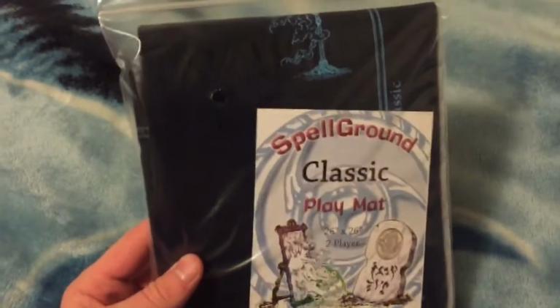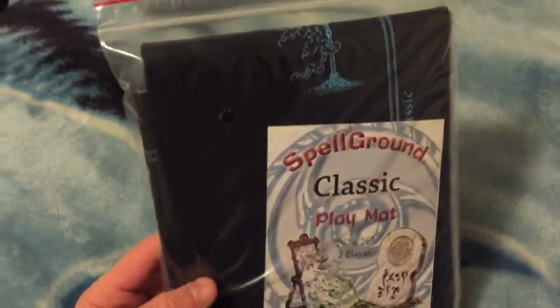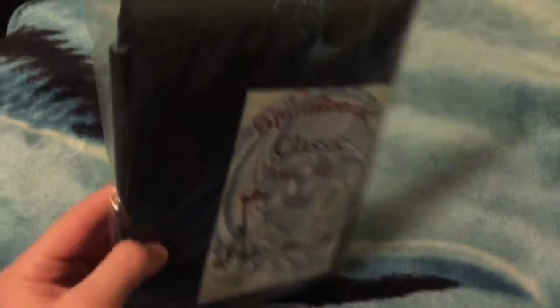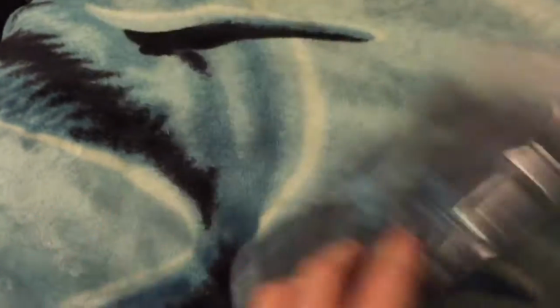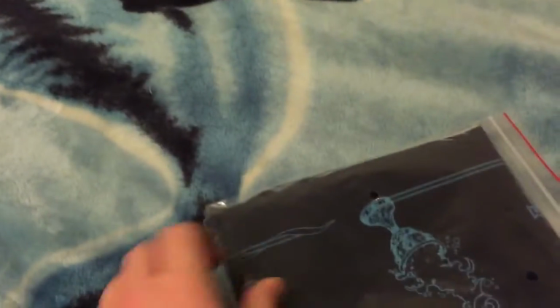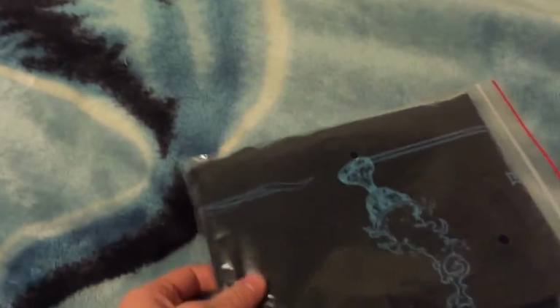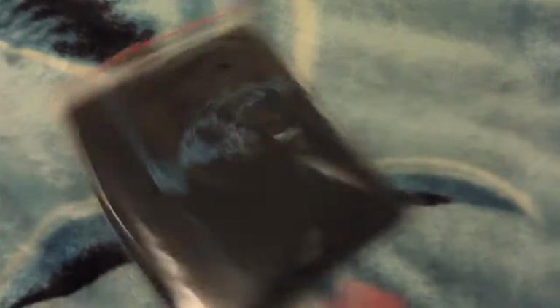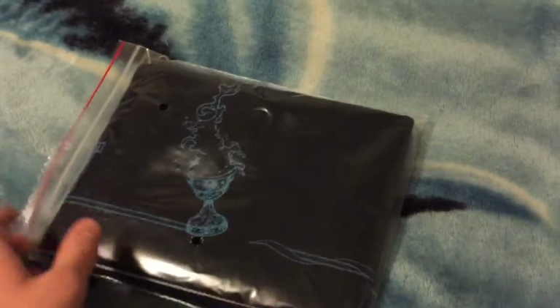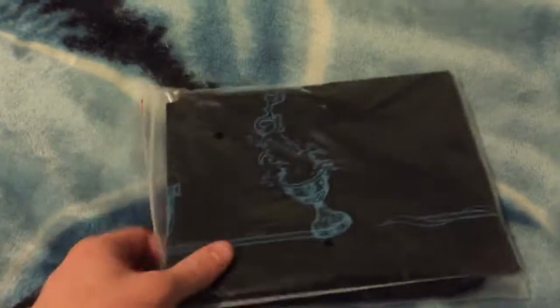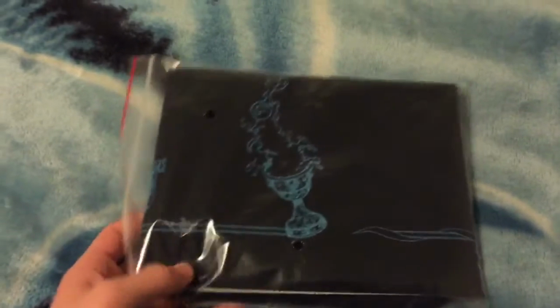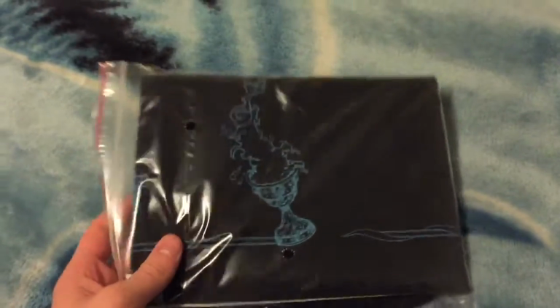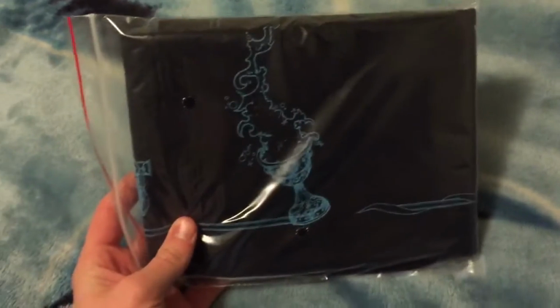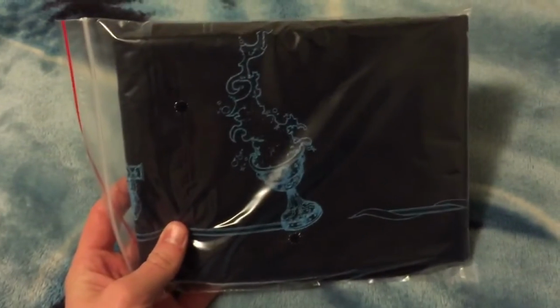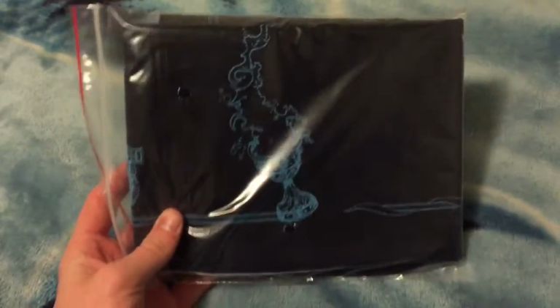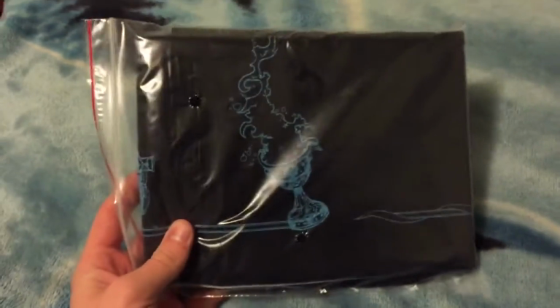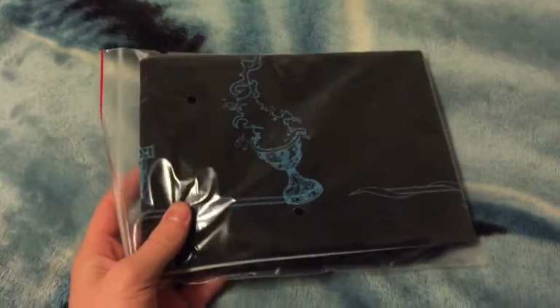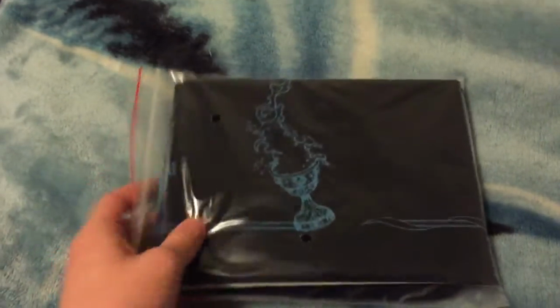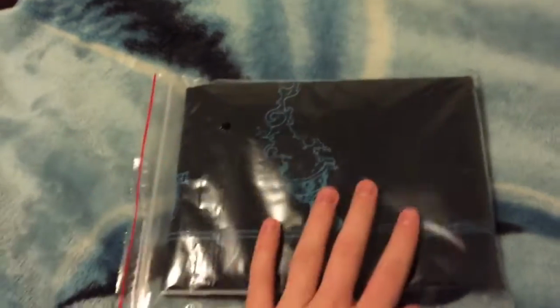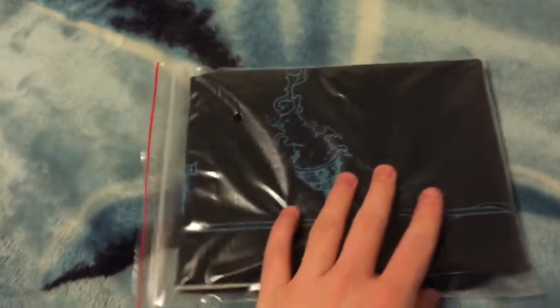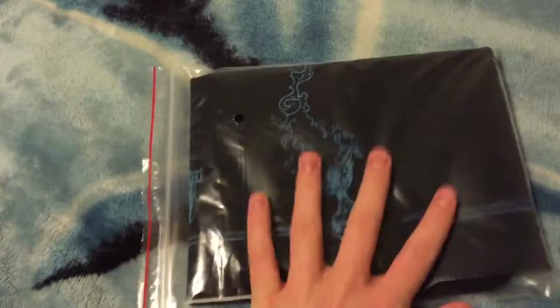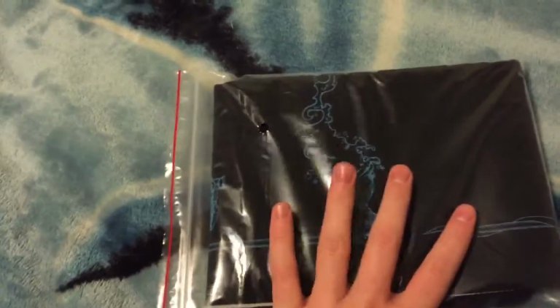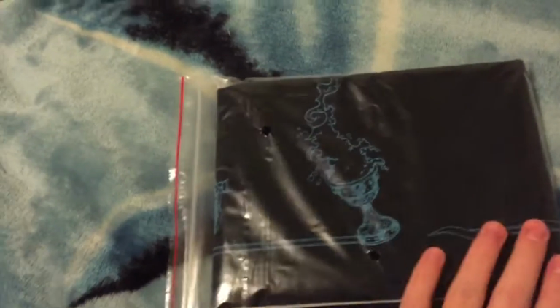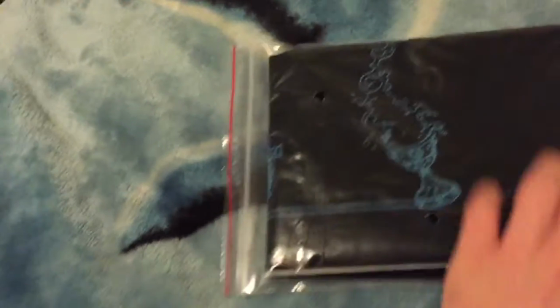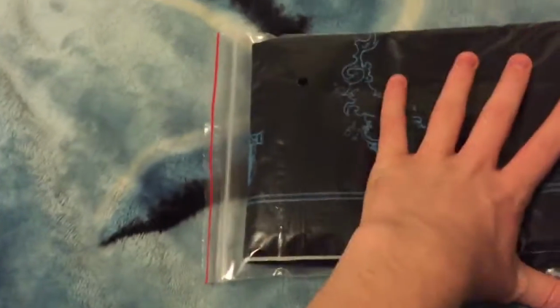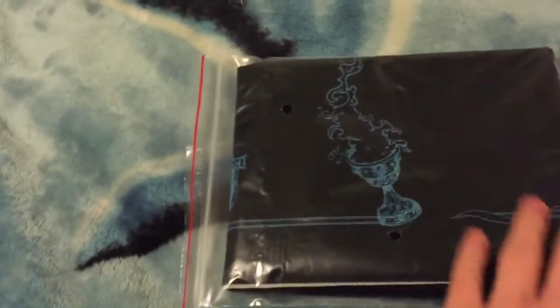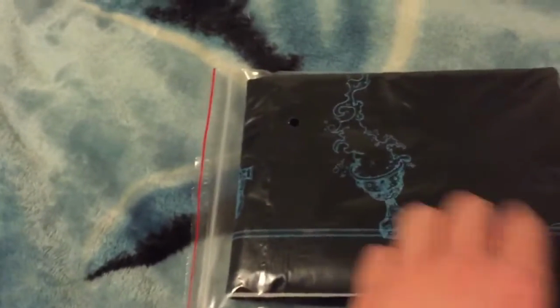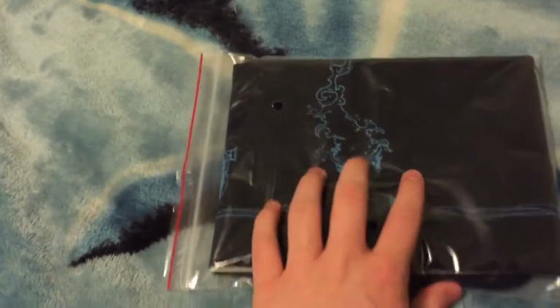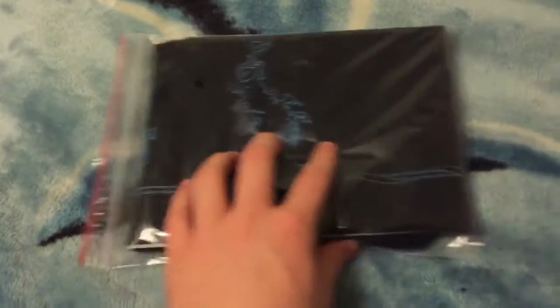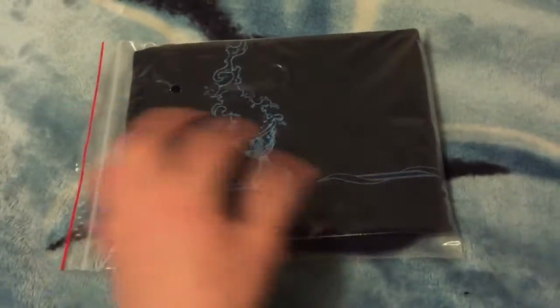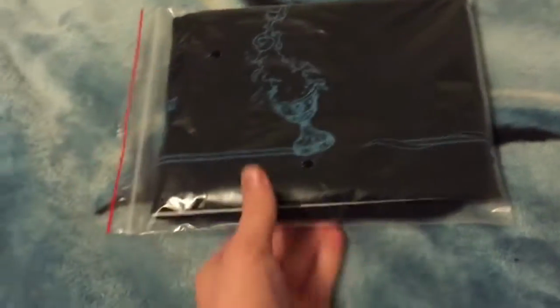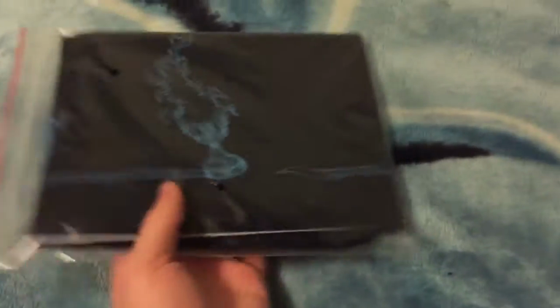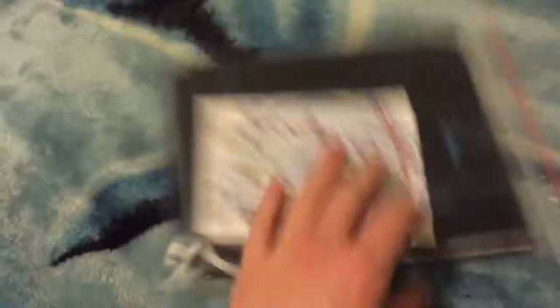I did get two of these, but I already sold one to a guy in town here who really wanted it. This is a beautiful mat — this dark blue and this electric blue. So I'm very happy to get this.